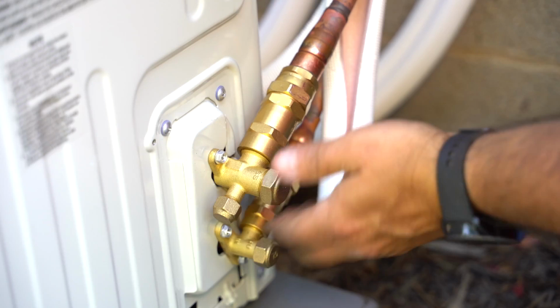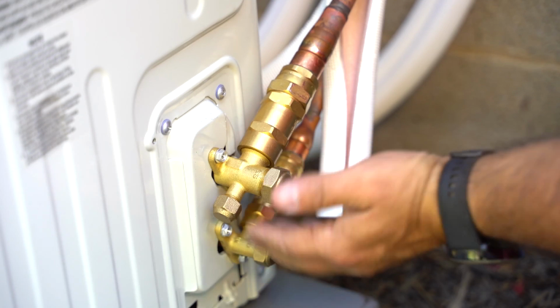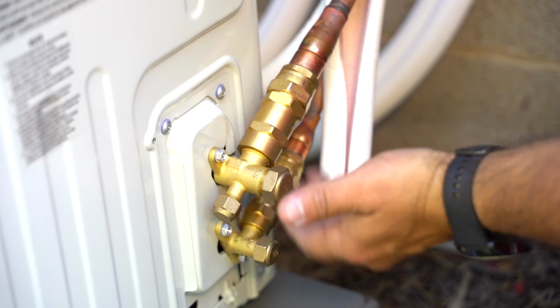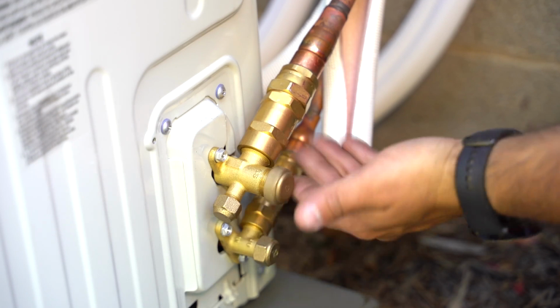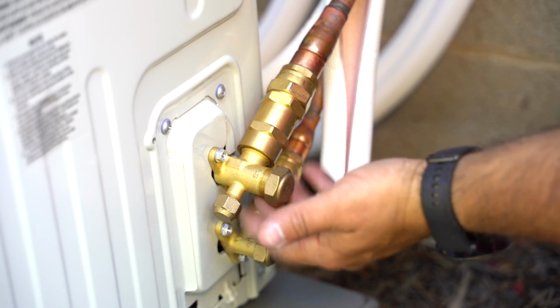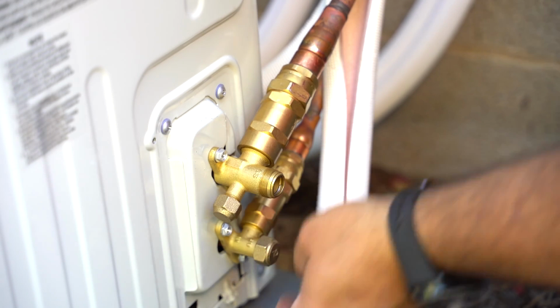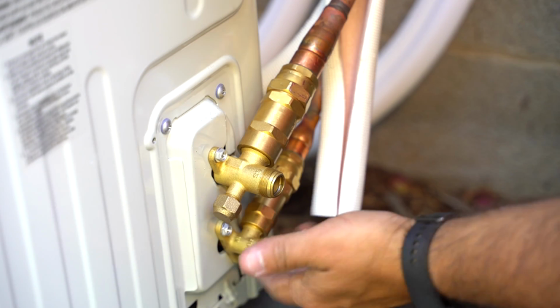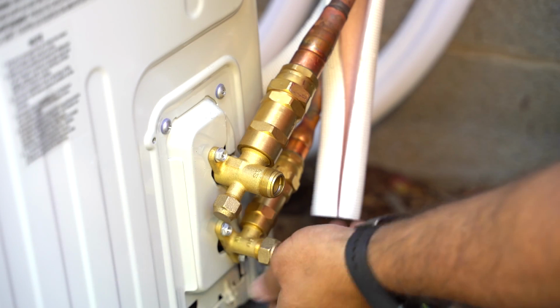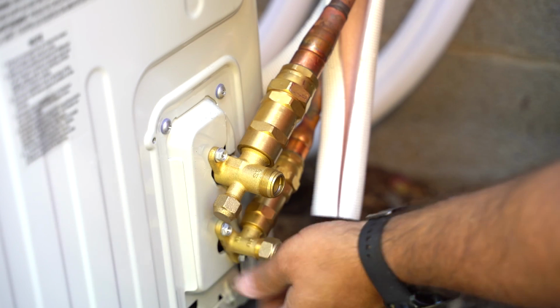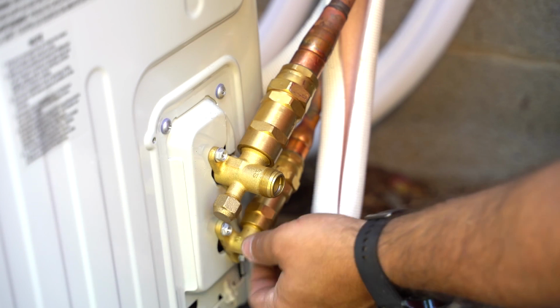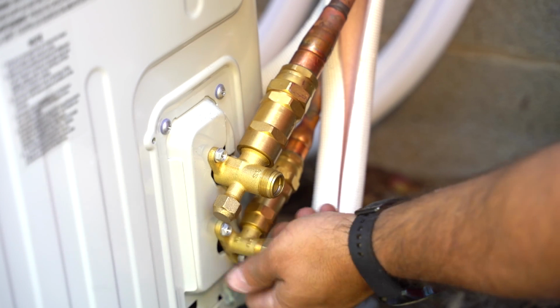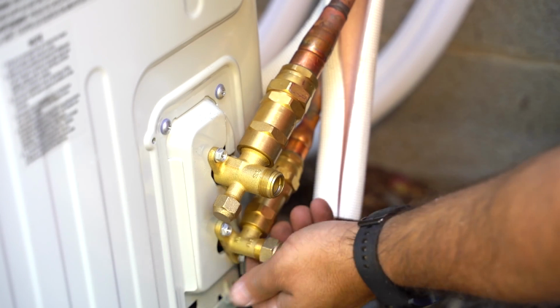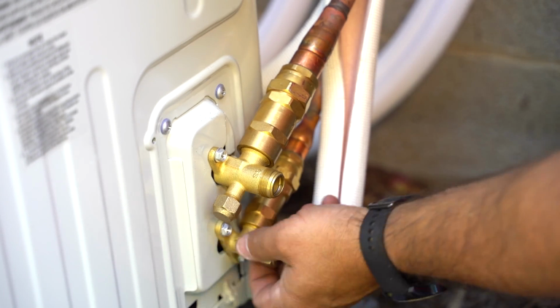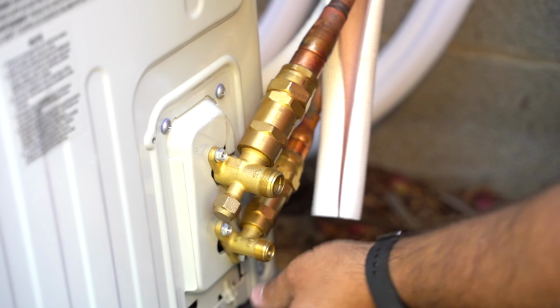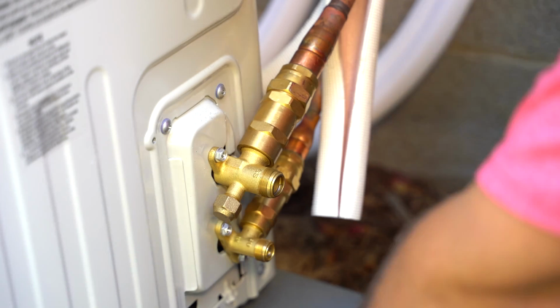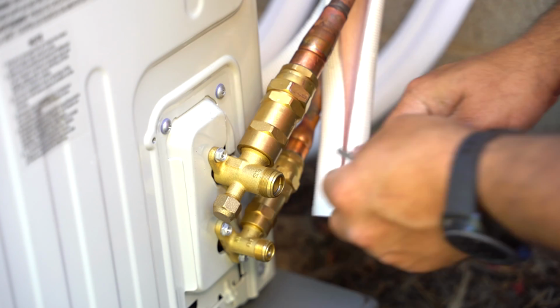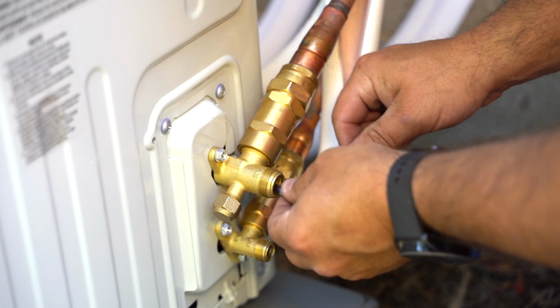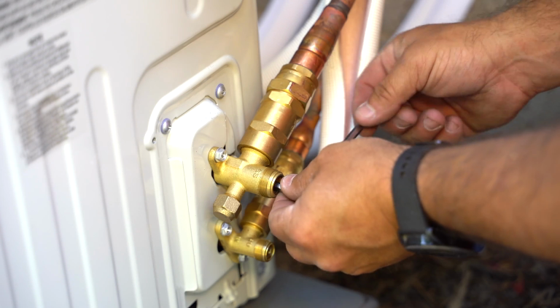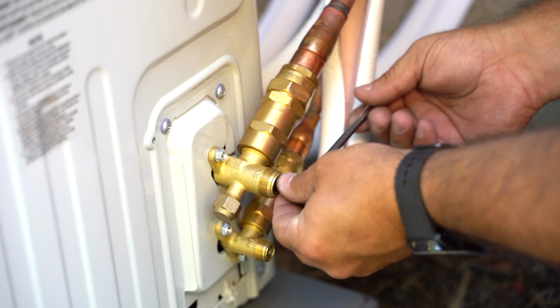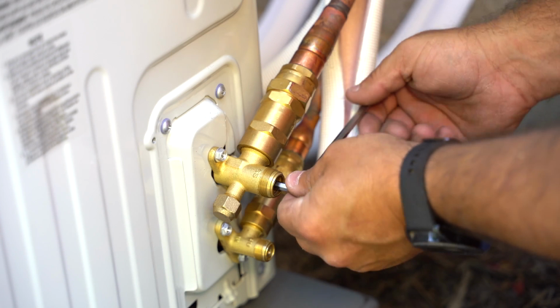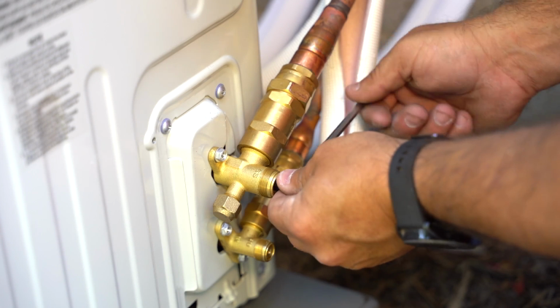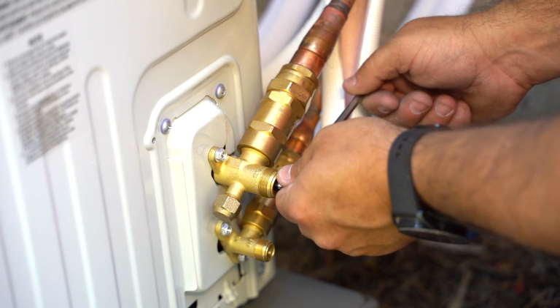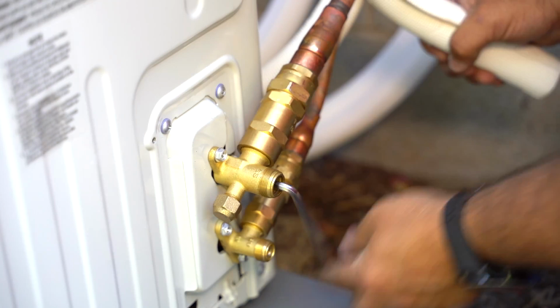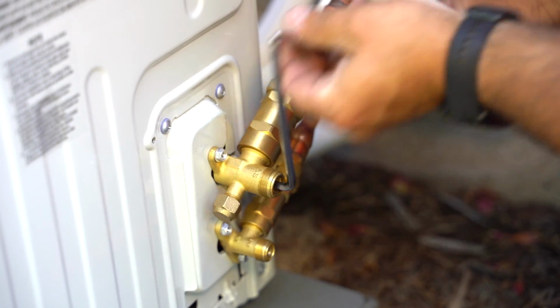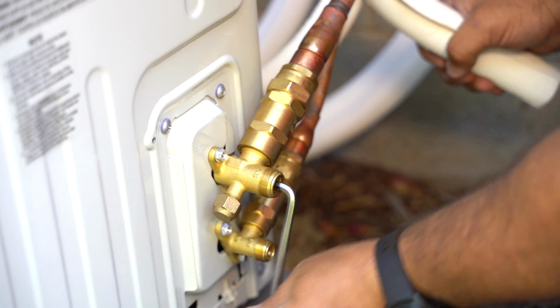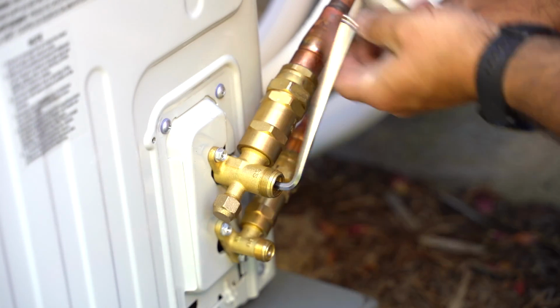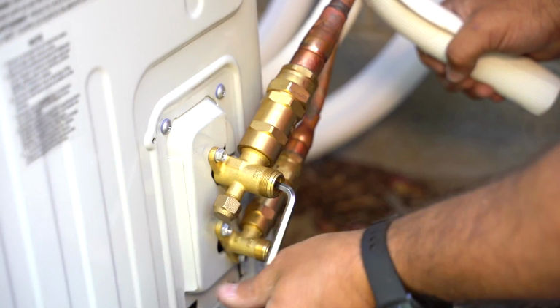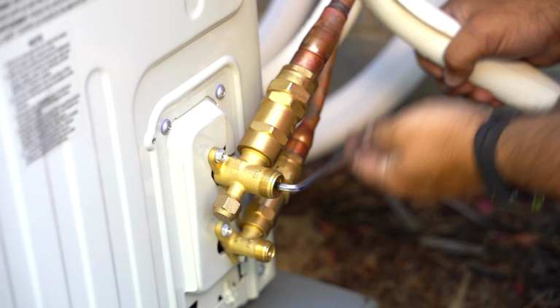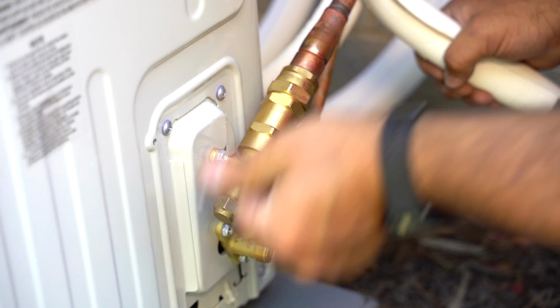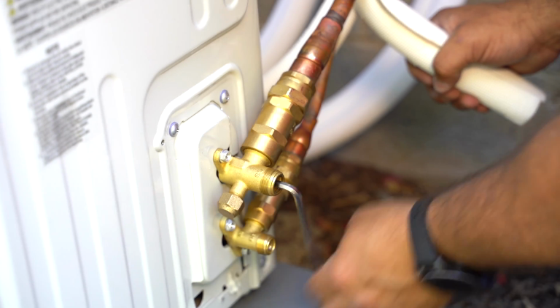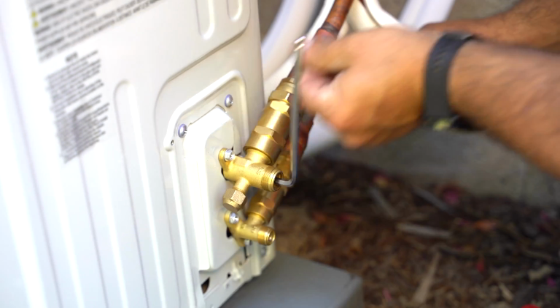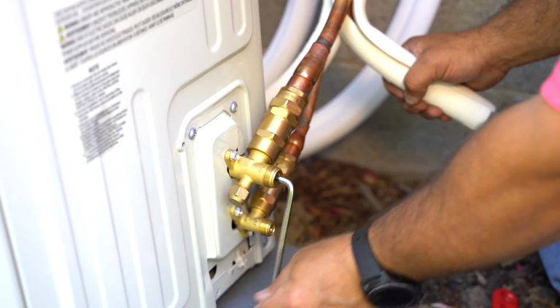Once the refrigerant lines are secure, remove the valve covers on the condenser. Then use the provided Allen wrench to open the valves. Turn the wrench counterclockwise until it stops — make sure you don't force it.